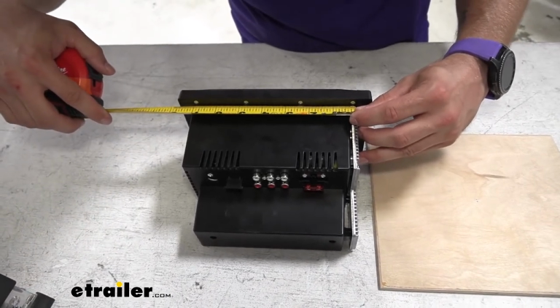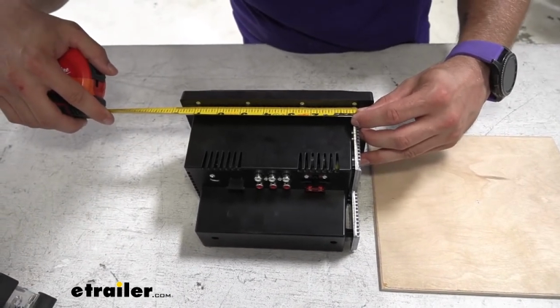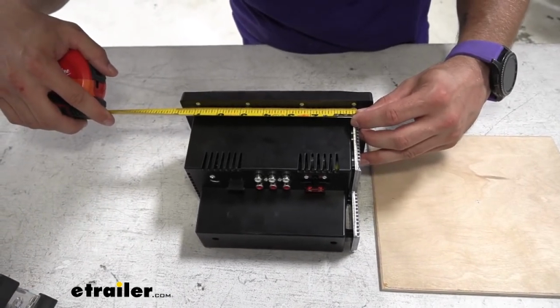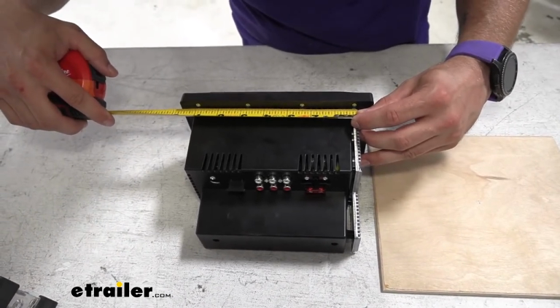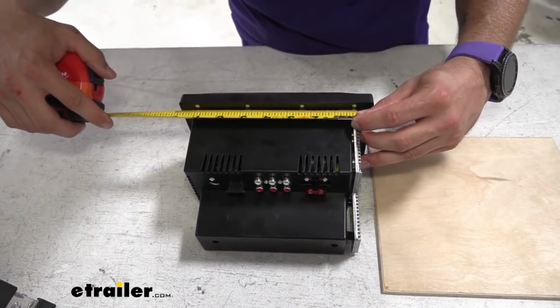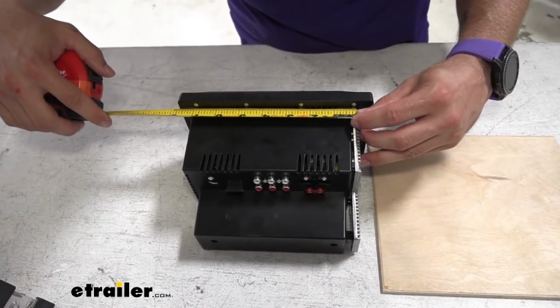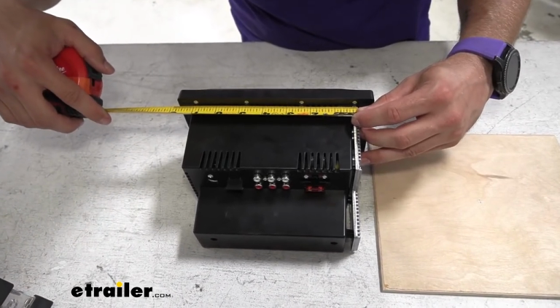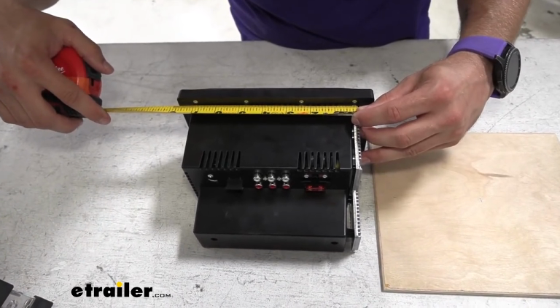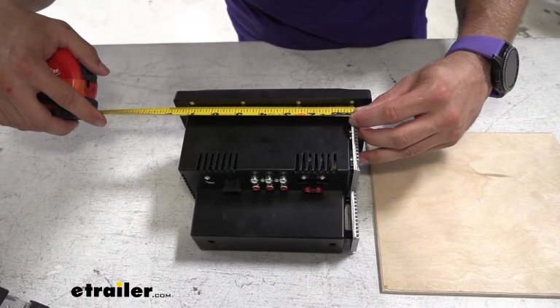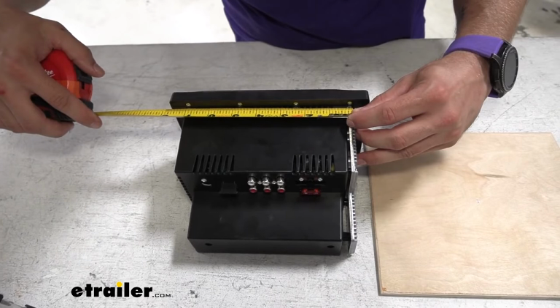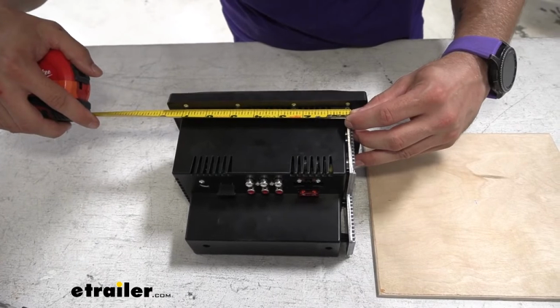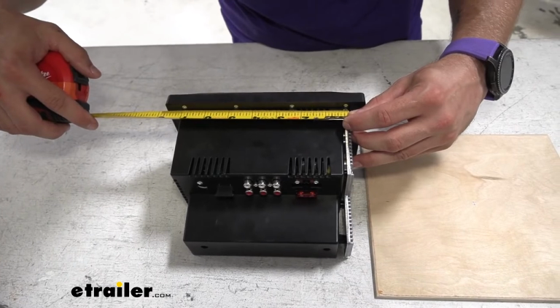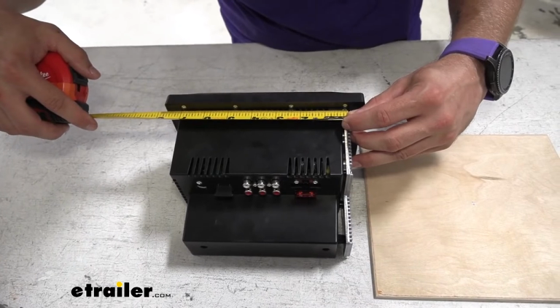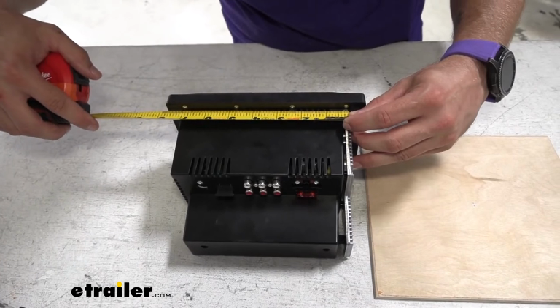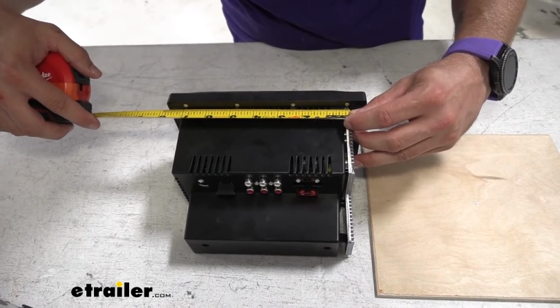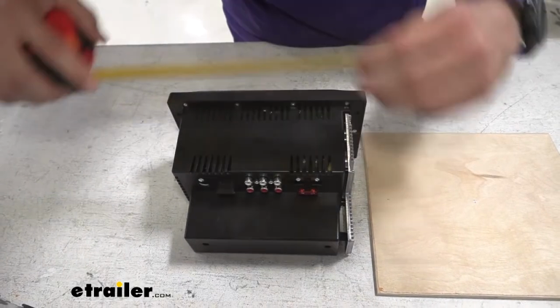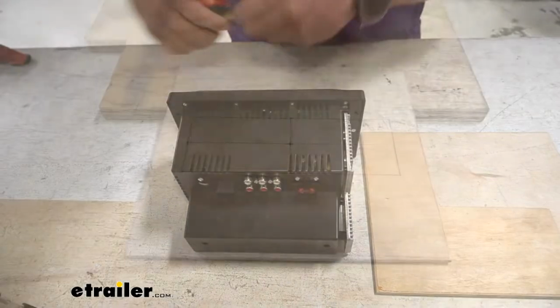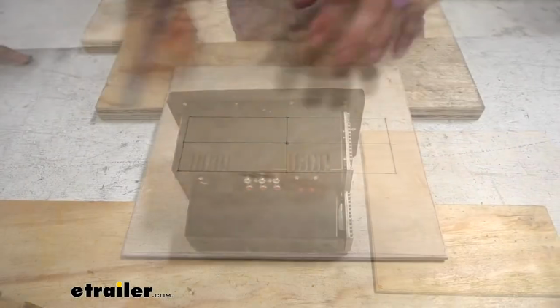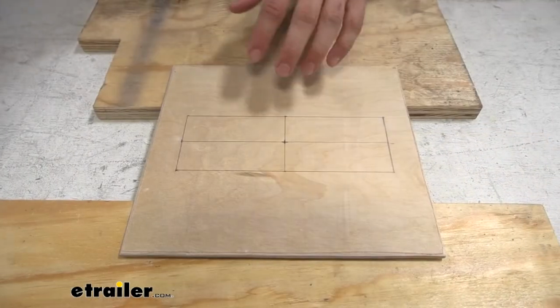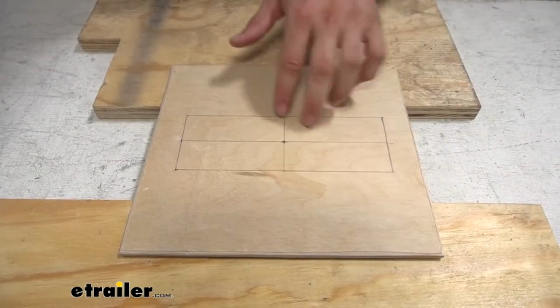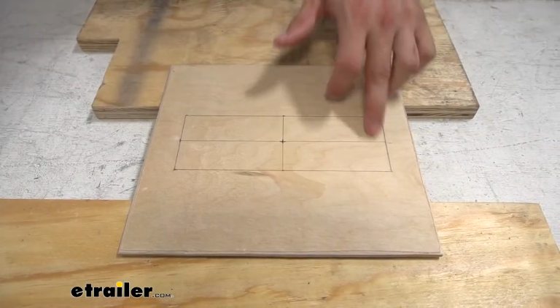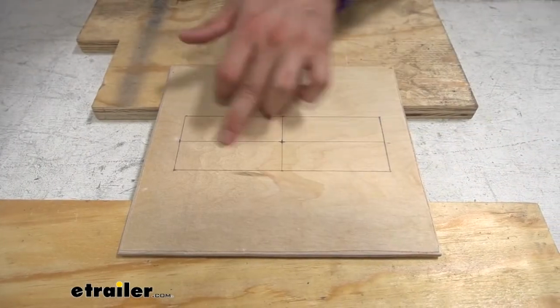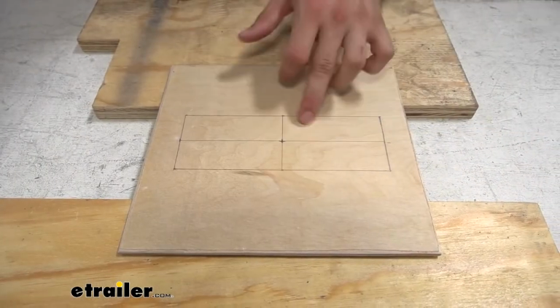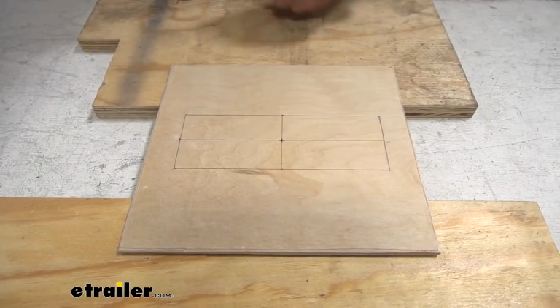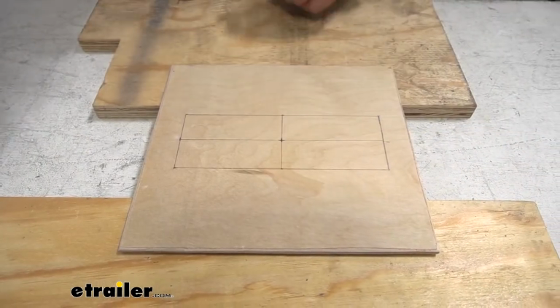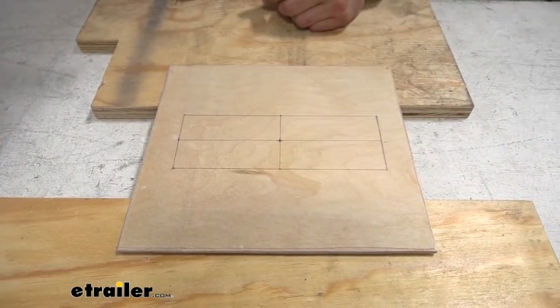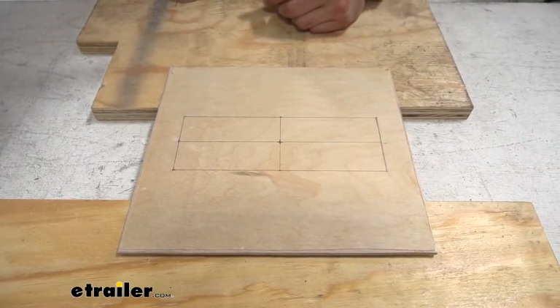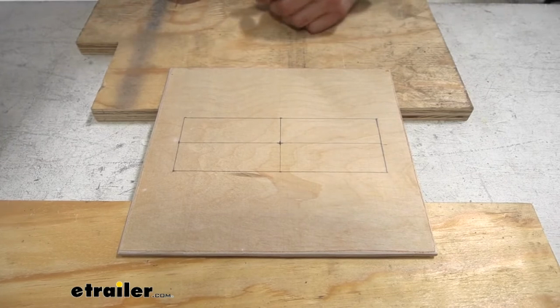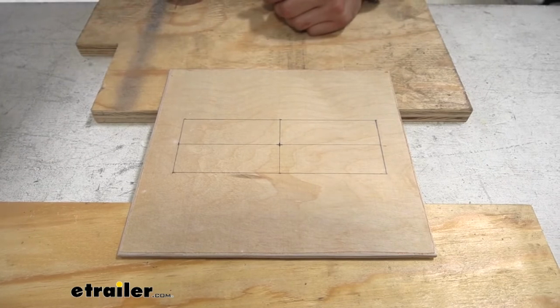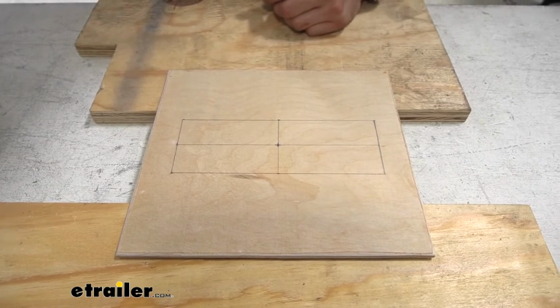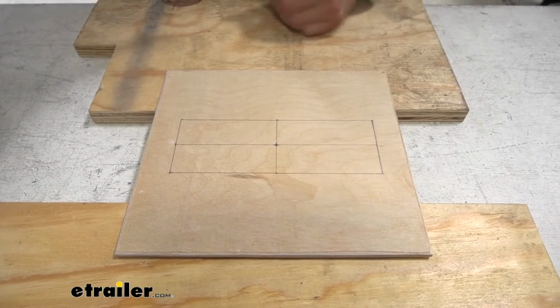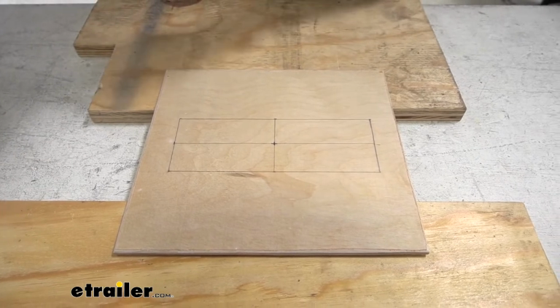This side is going to be 7 and 1/16 inches. Now that I have my cutout all drawn out, I'm going to go ahead and start cutting out this hole.